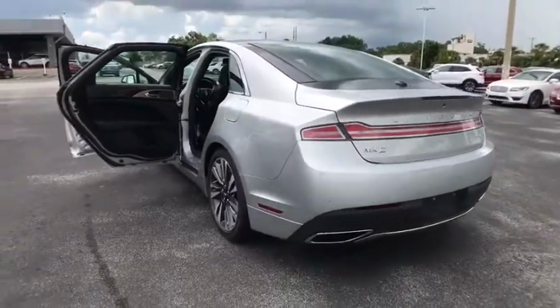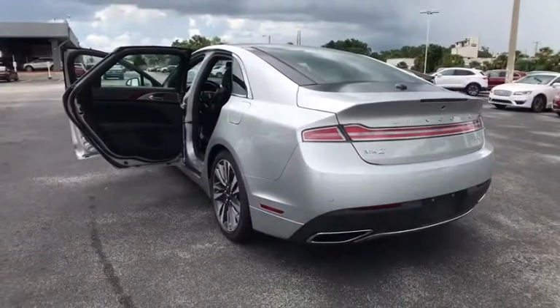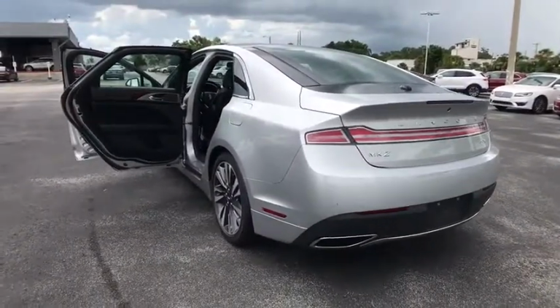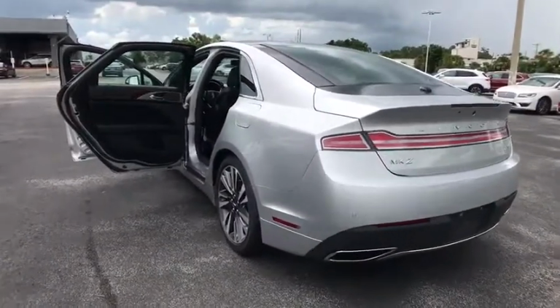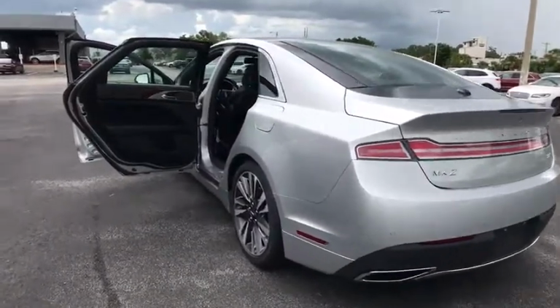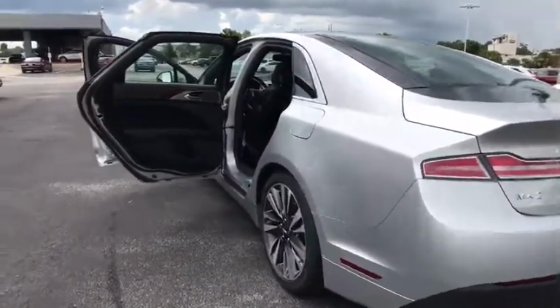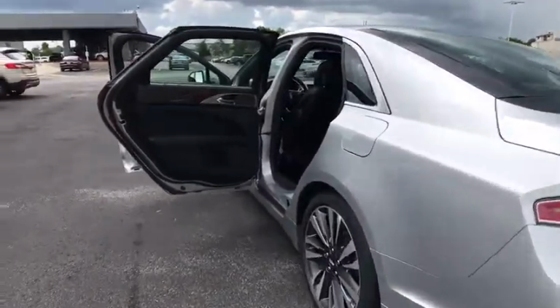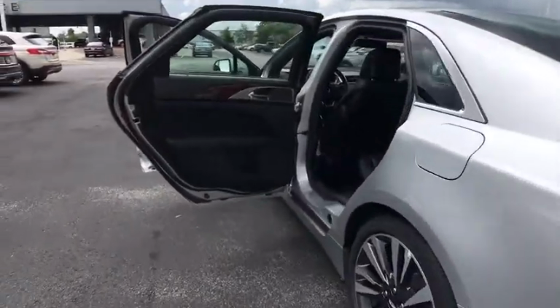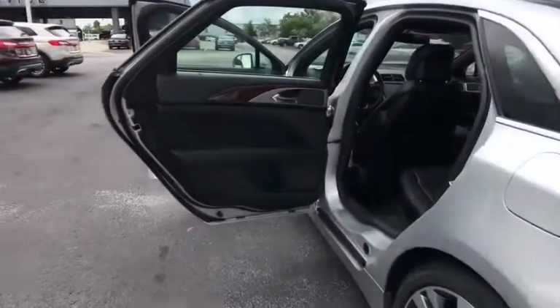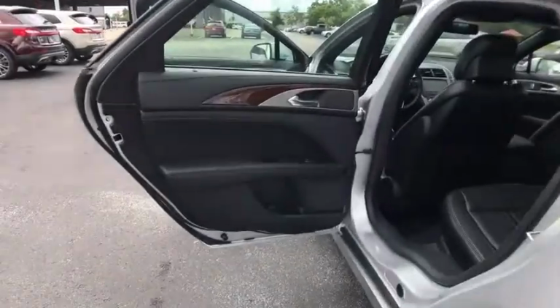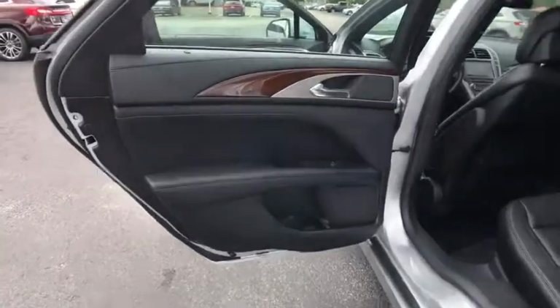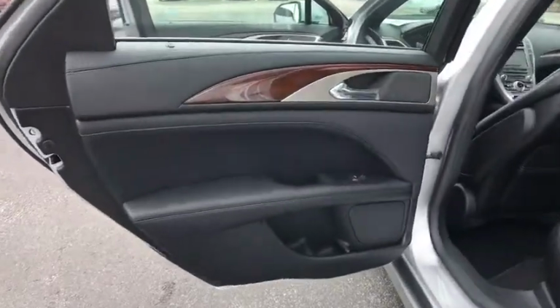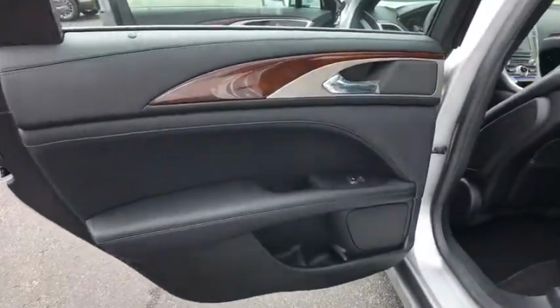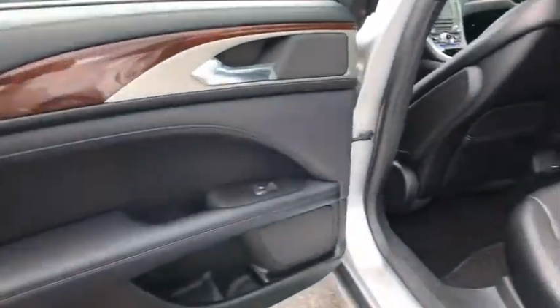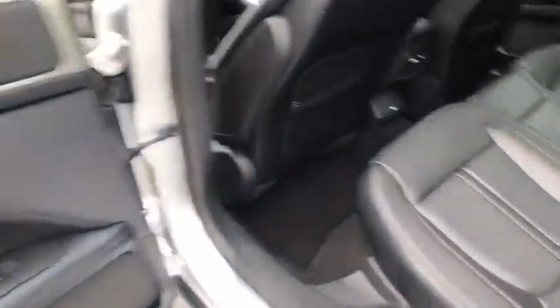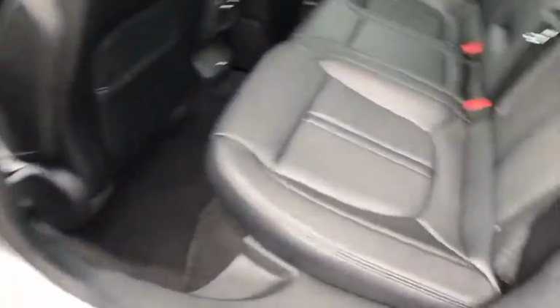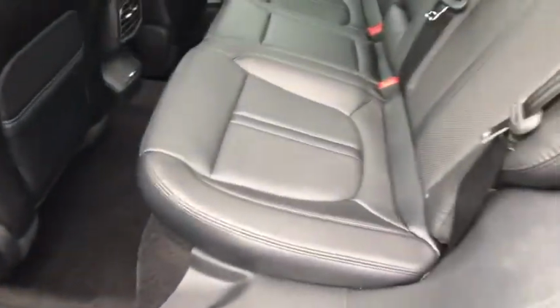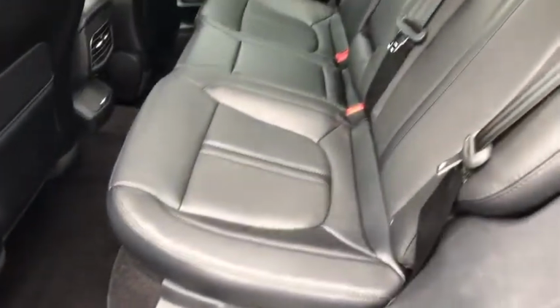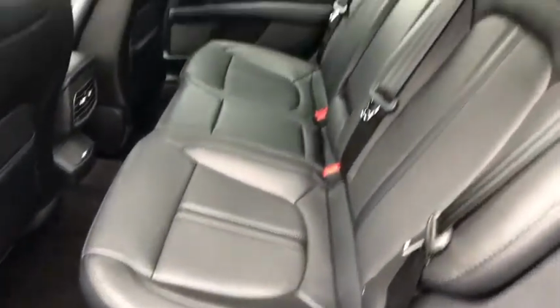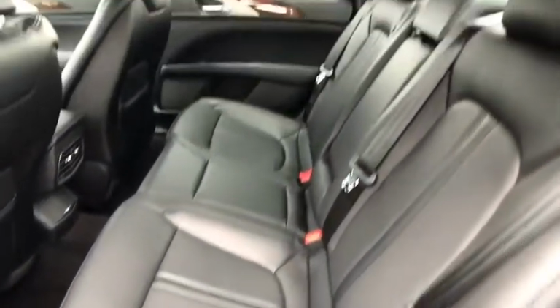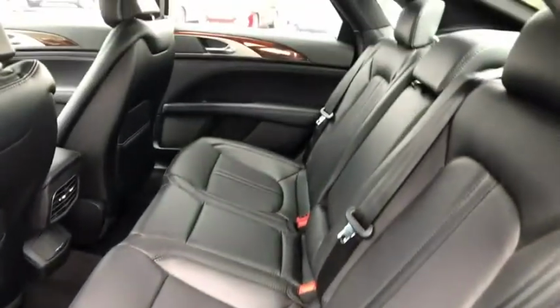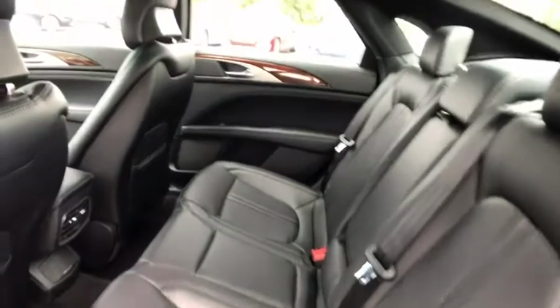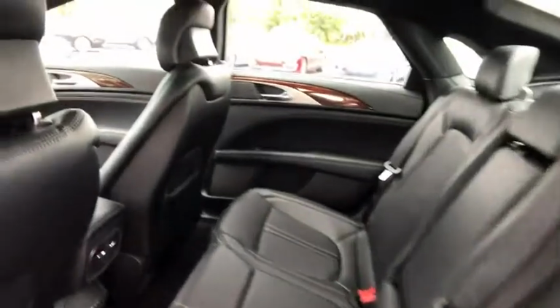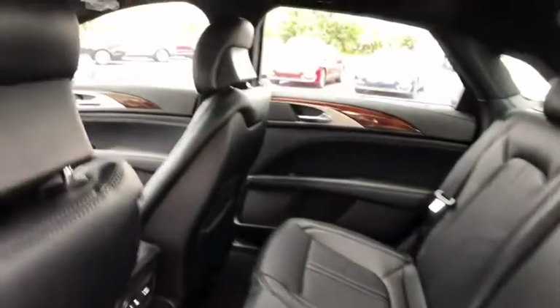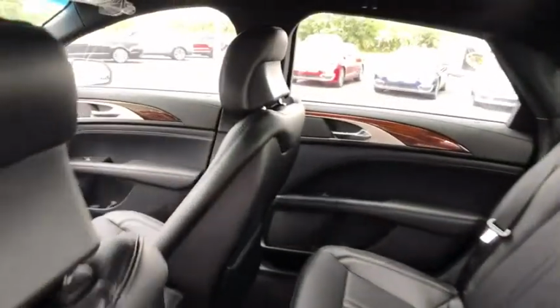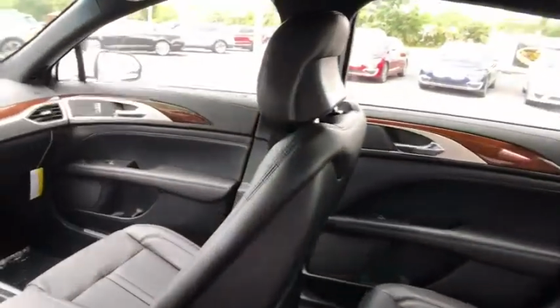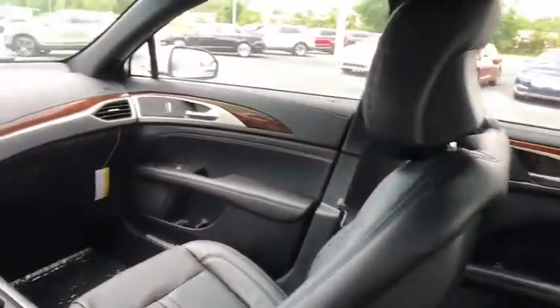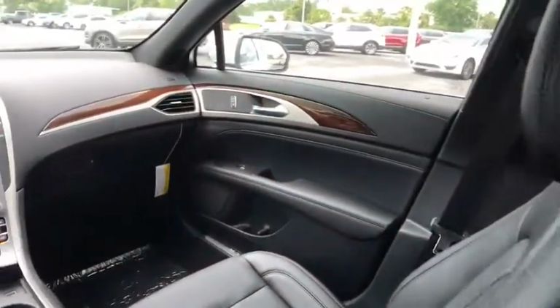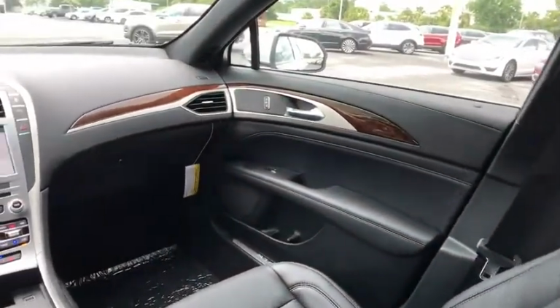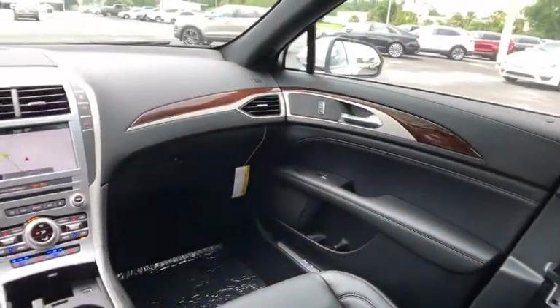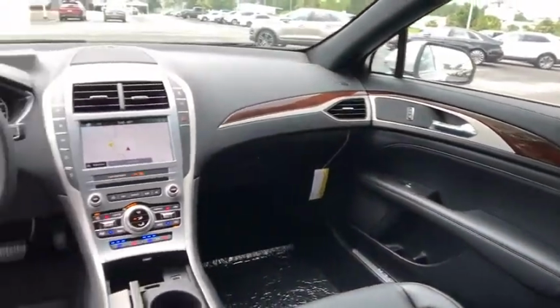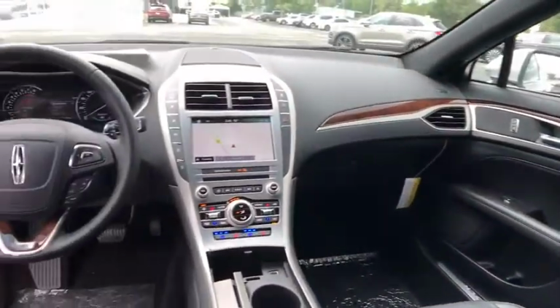Stability control, traction control, navigation system, steering wheel audio control, power passenger seat, keyless entry, remote engine start, anti-lock braking system, backup camera, leather-wrapped steering wheel, Bluetooth.